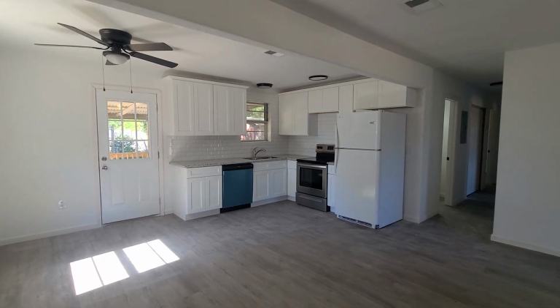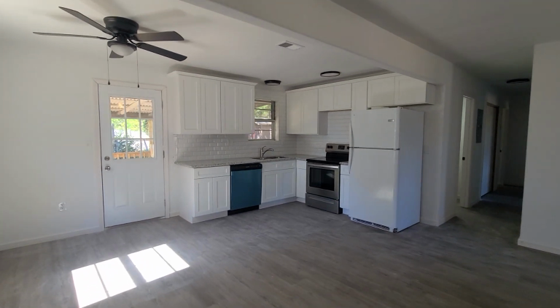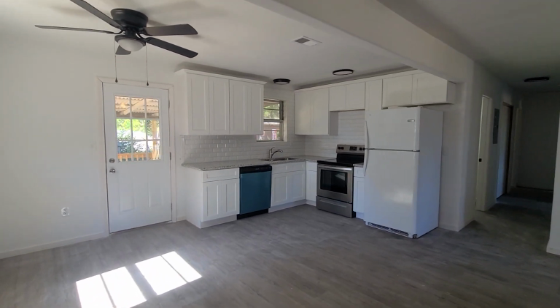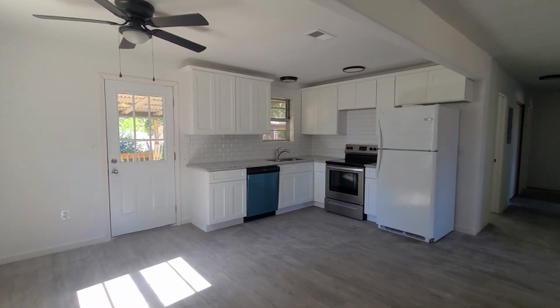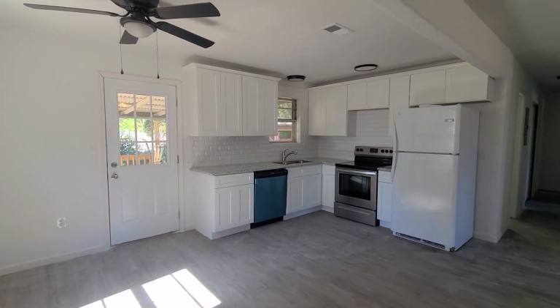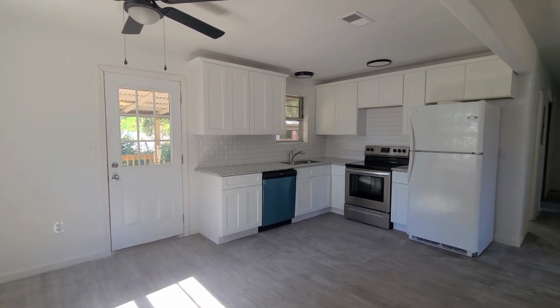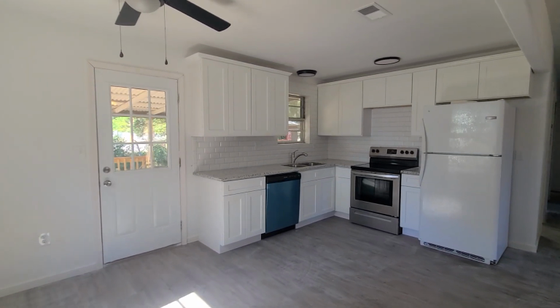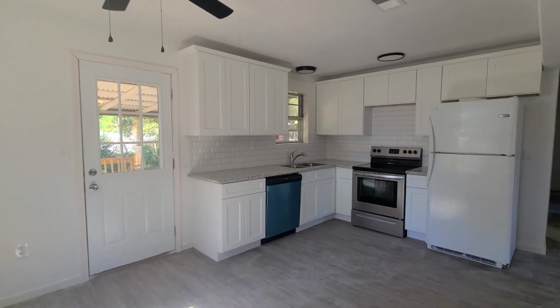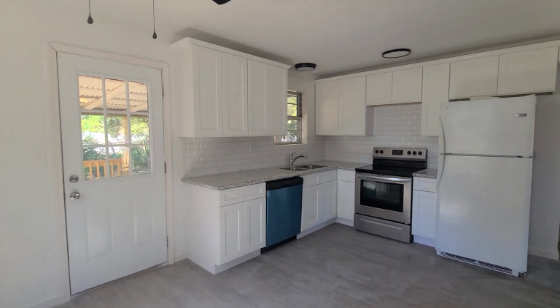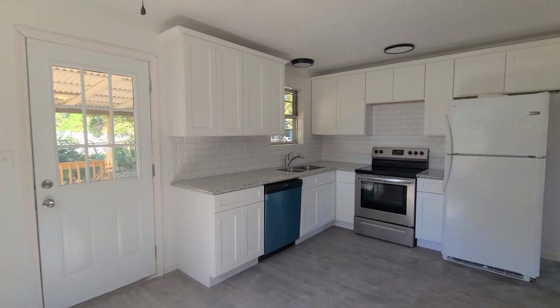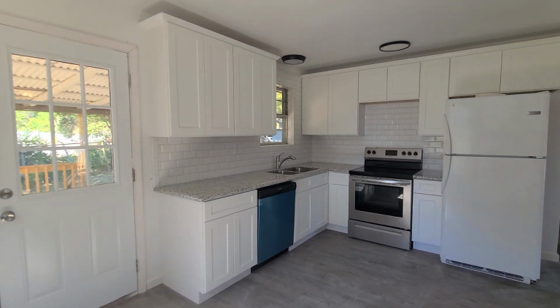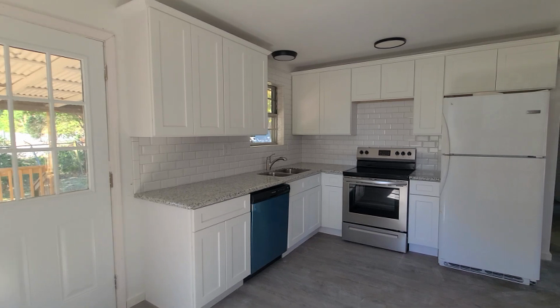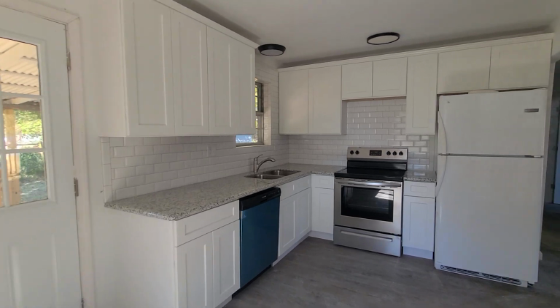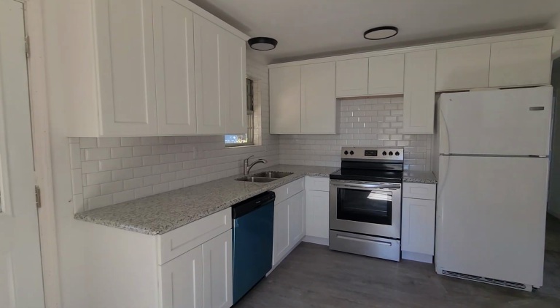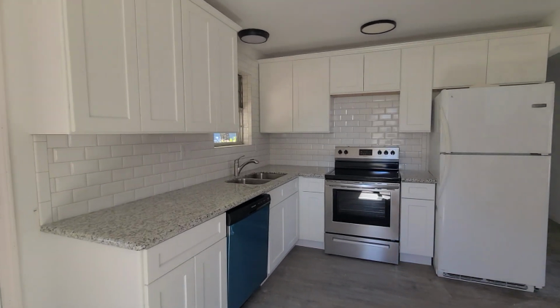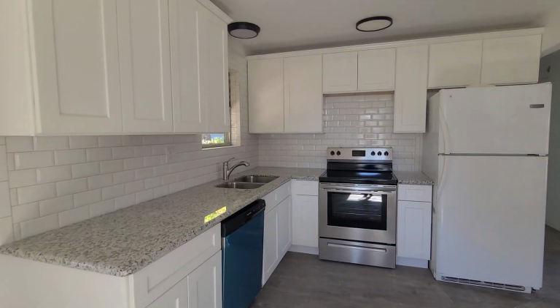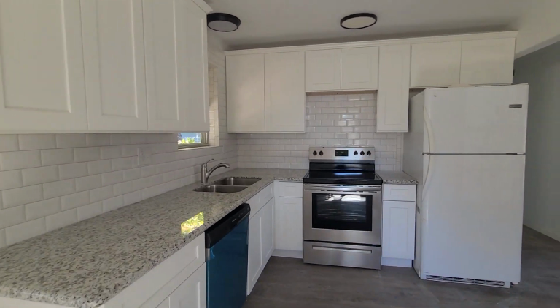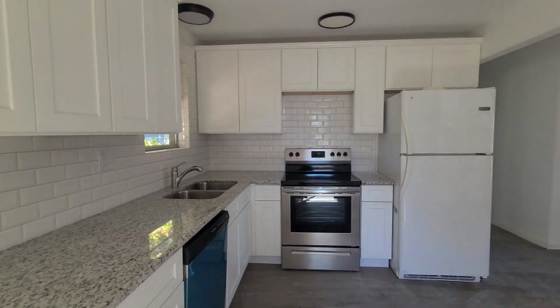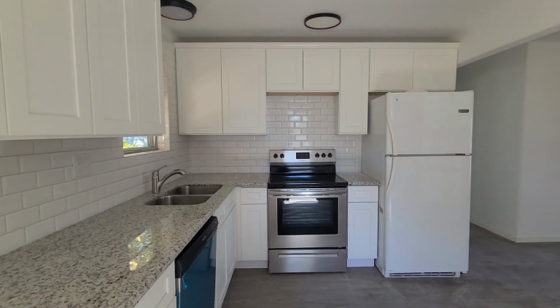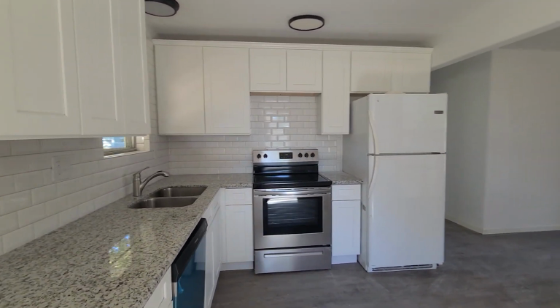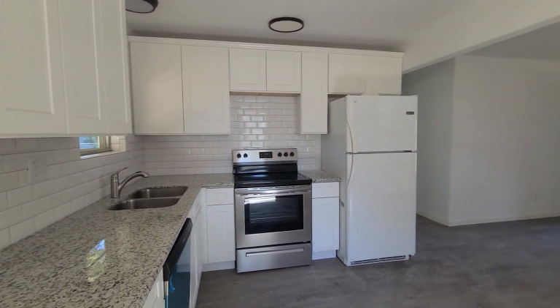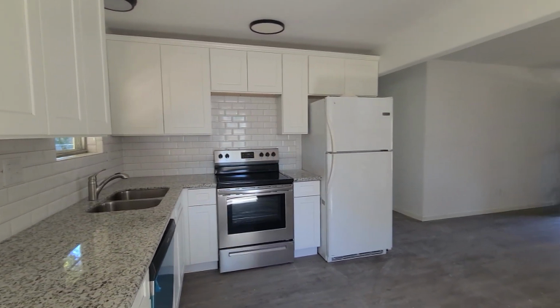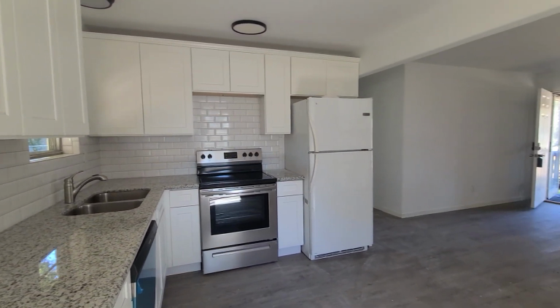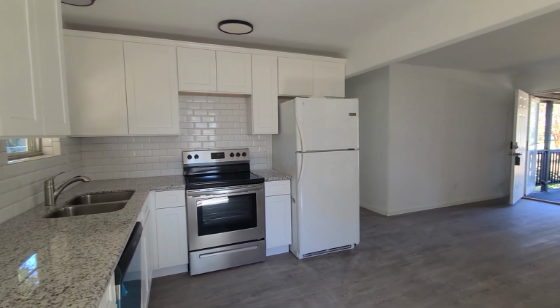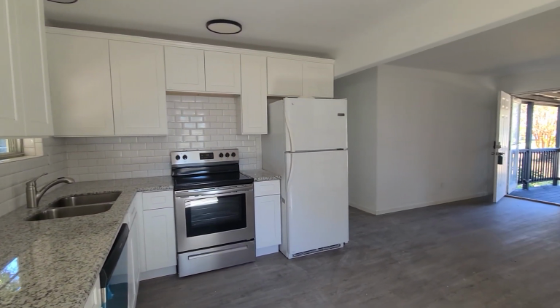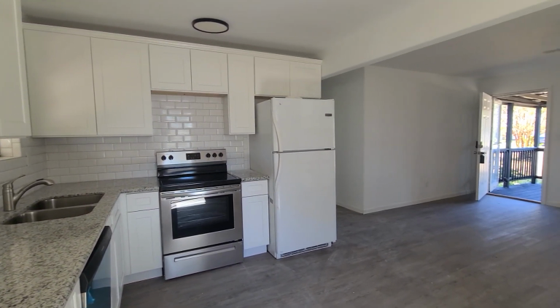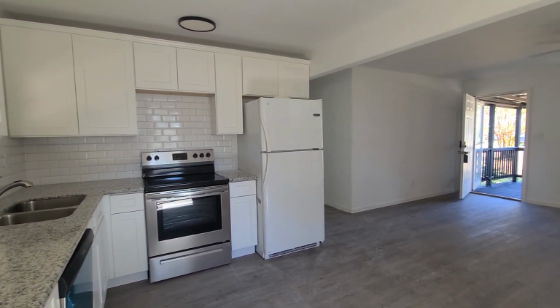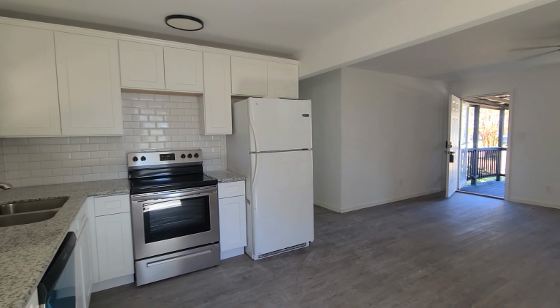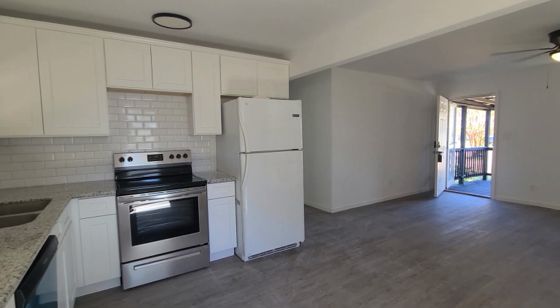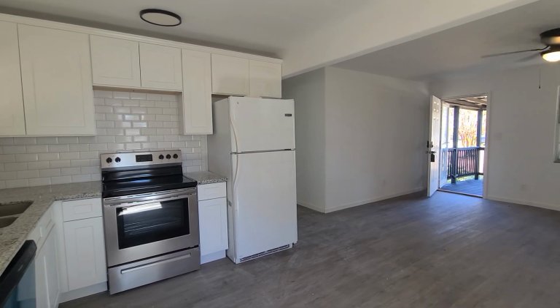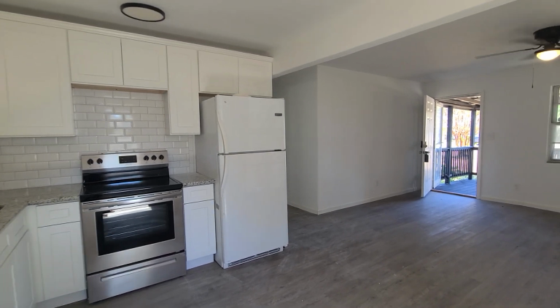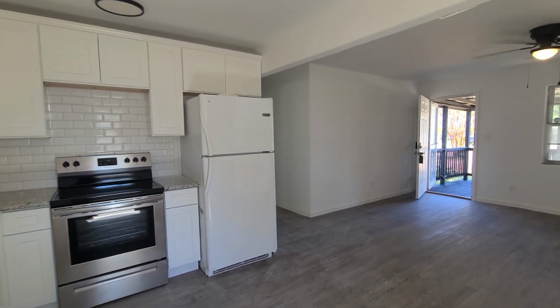Granite countertops in the kitchen with new cabinetry, as well as a subway tile backsplash, with an electric cooktop that is brand new, as well as a brand new dishwasher.